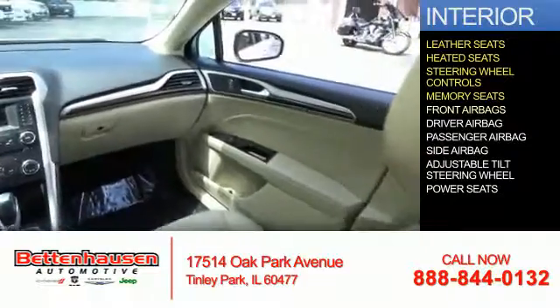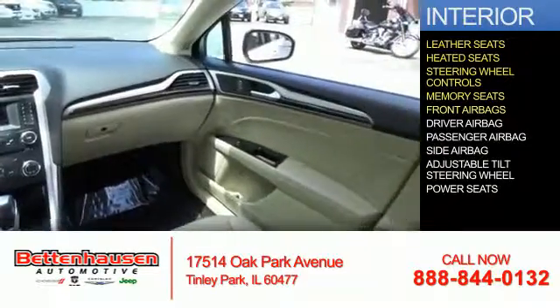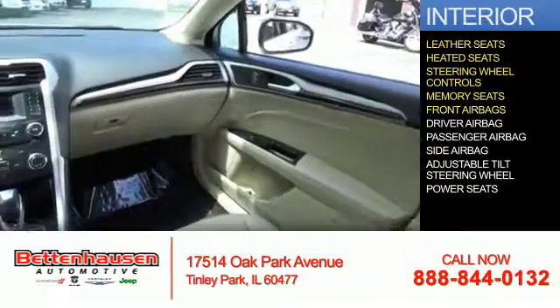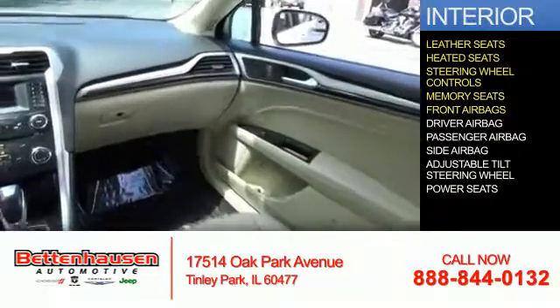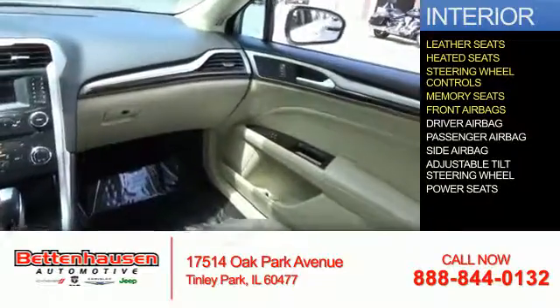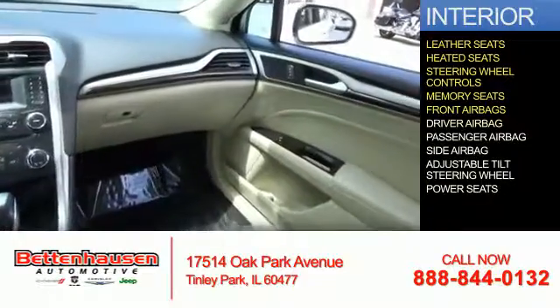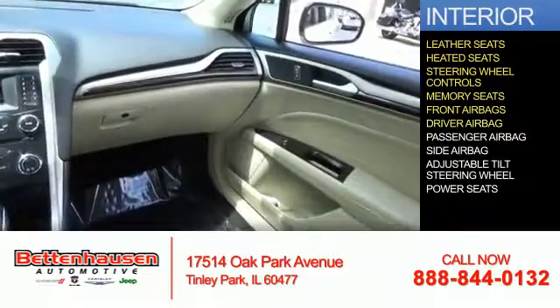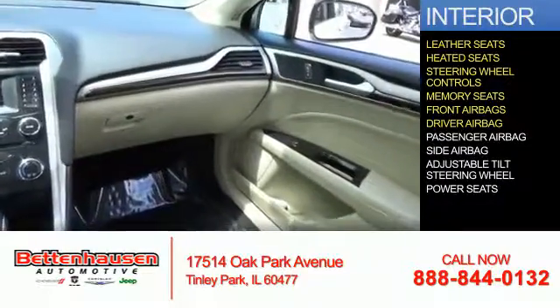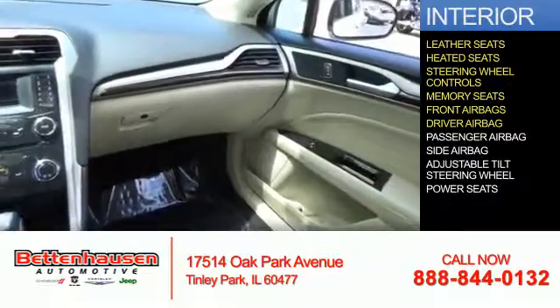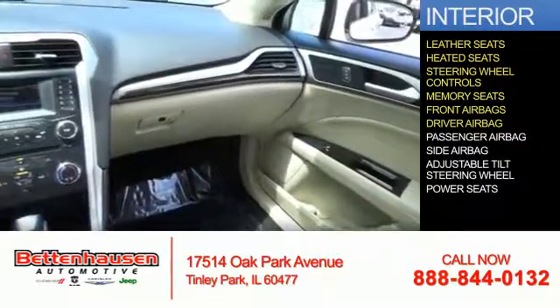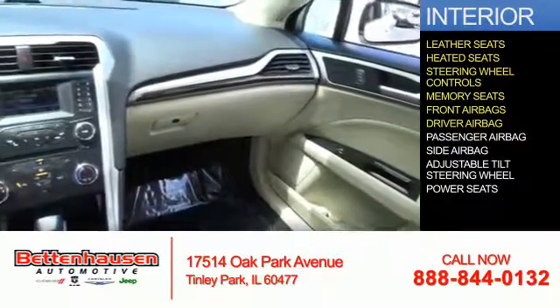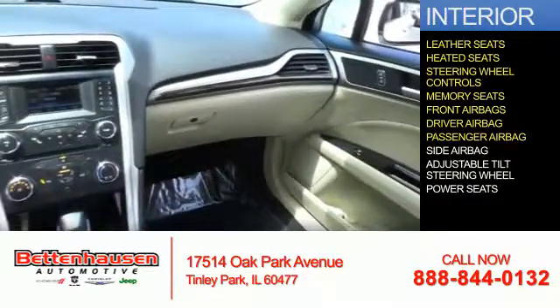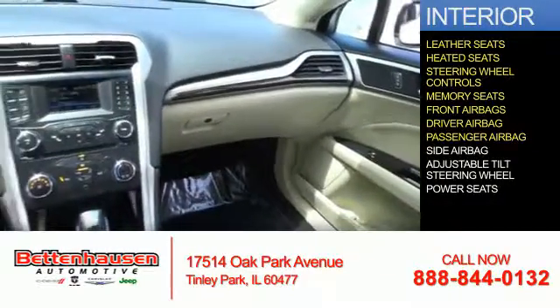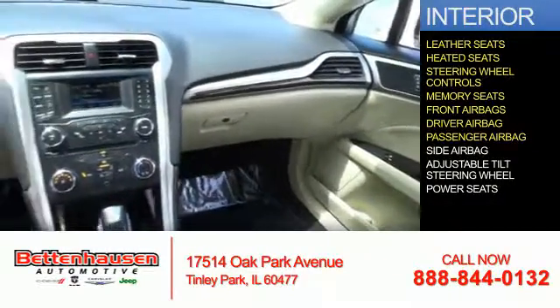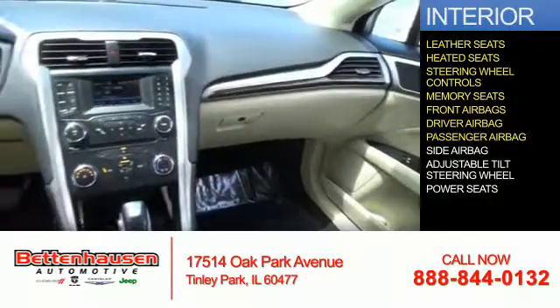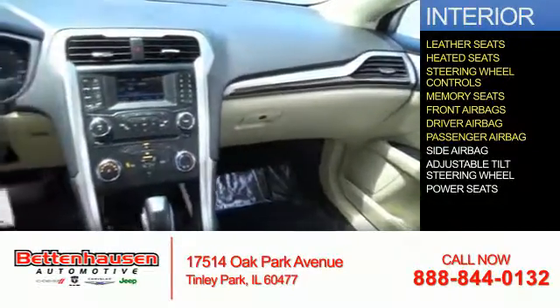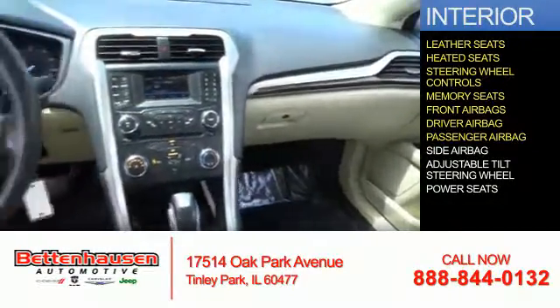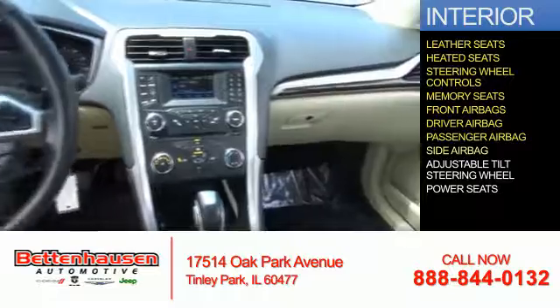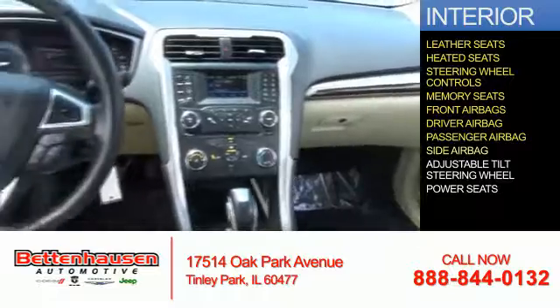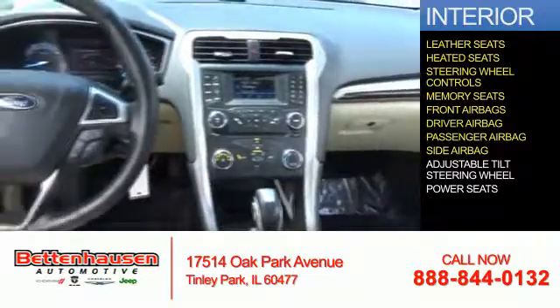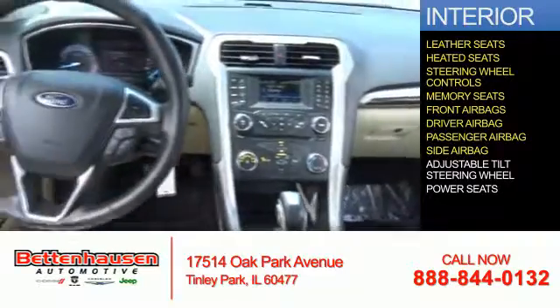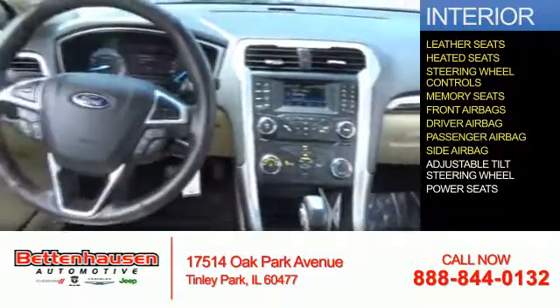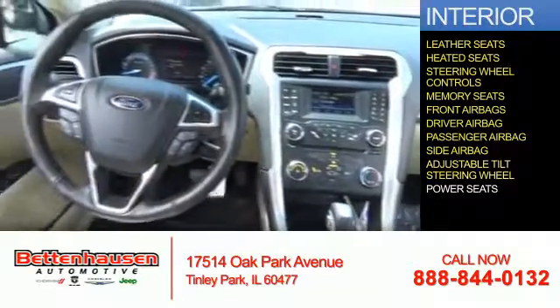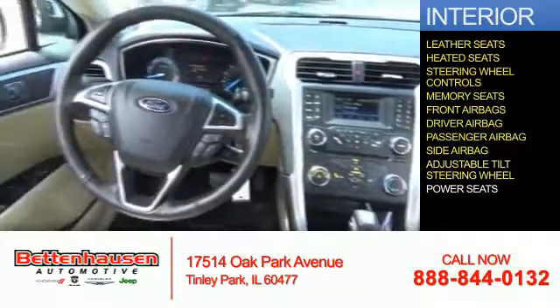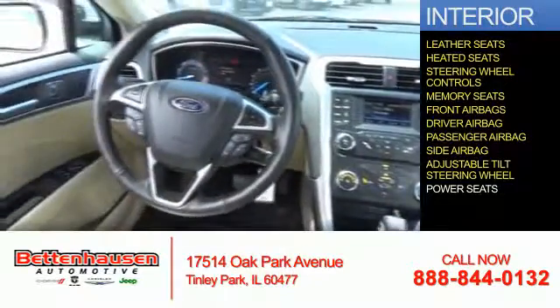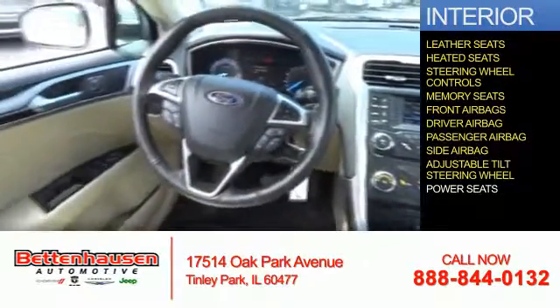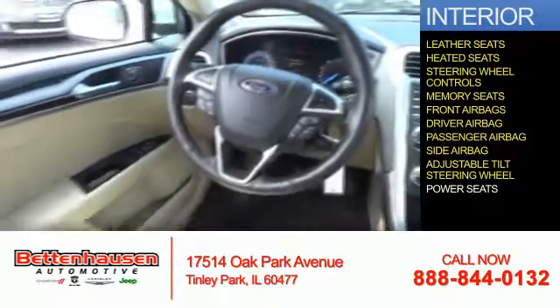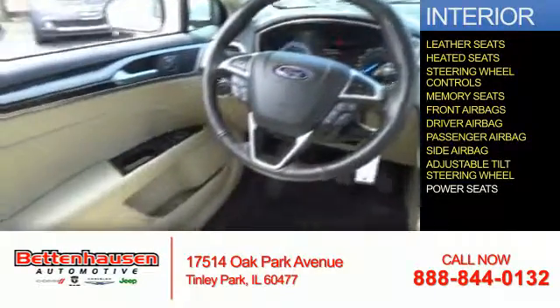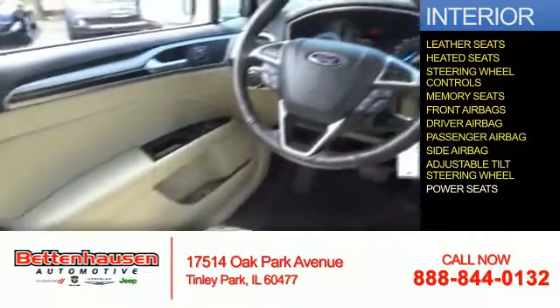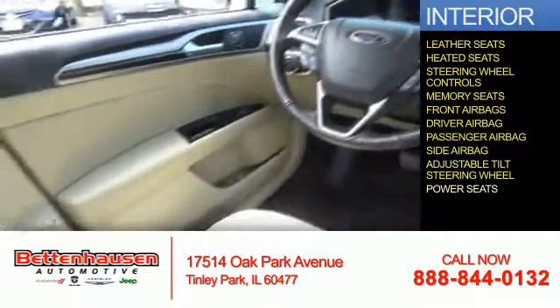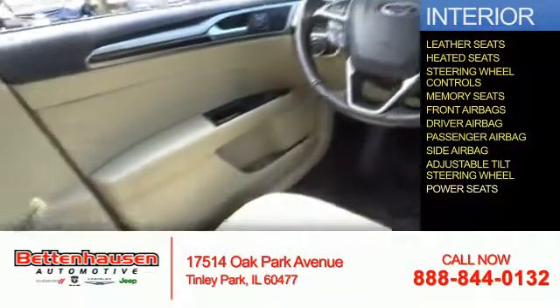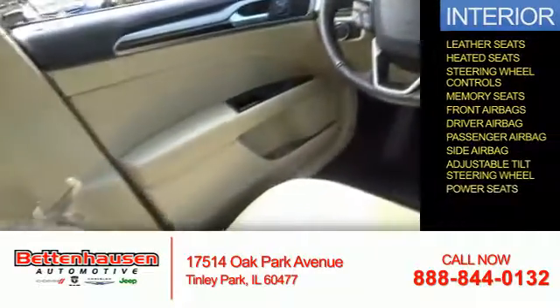Safety features include front airbags, a driver airbag, a passenger airbag, side airbags, an adjustable tilt steering wheel, and power seats.